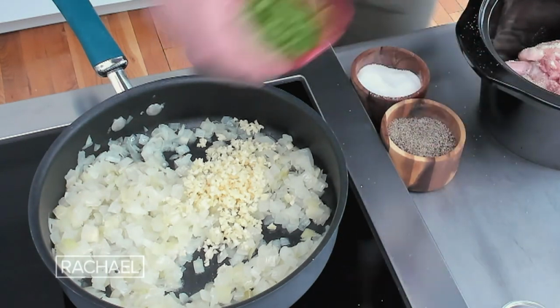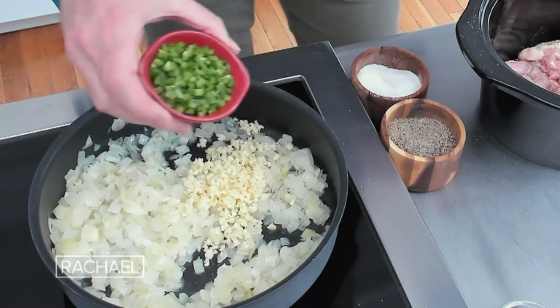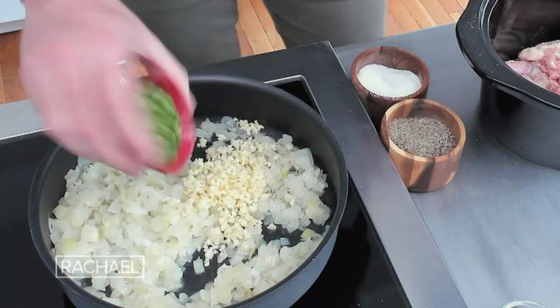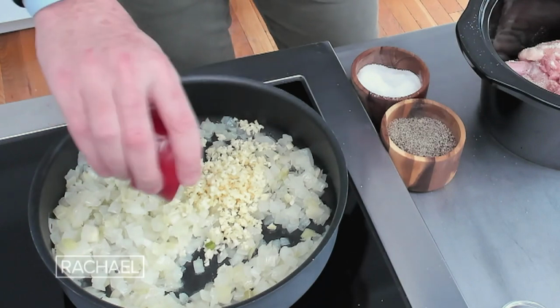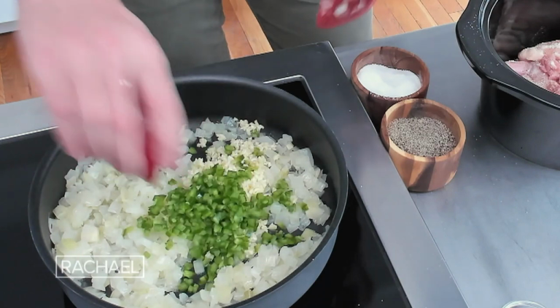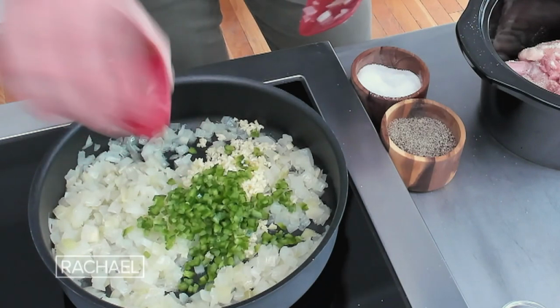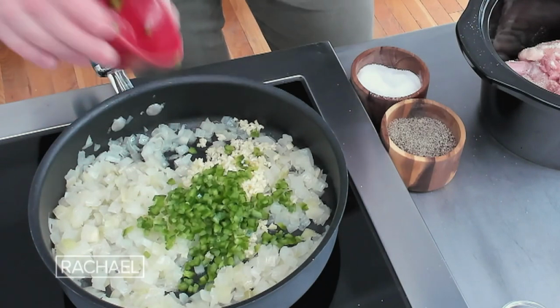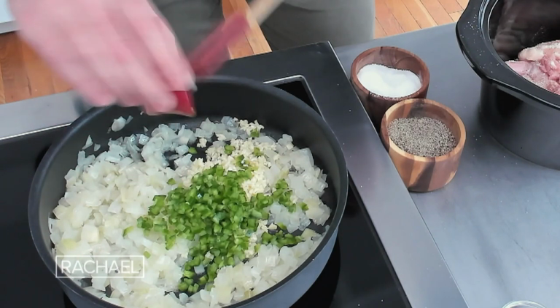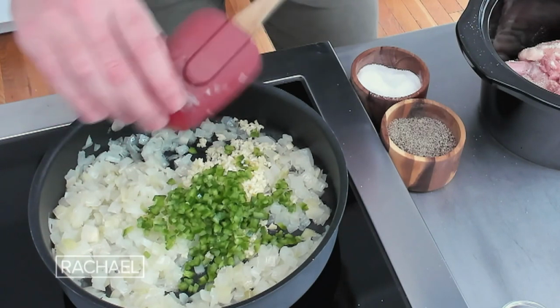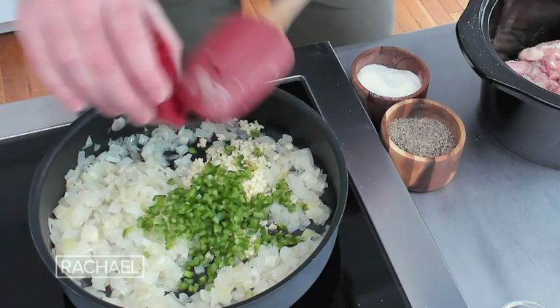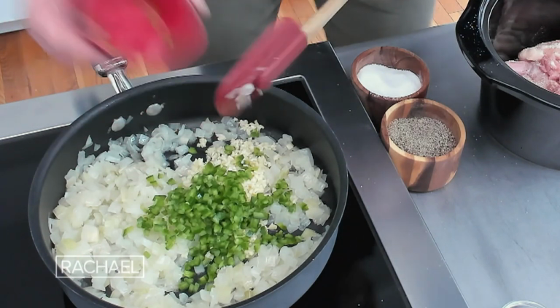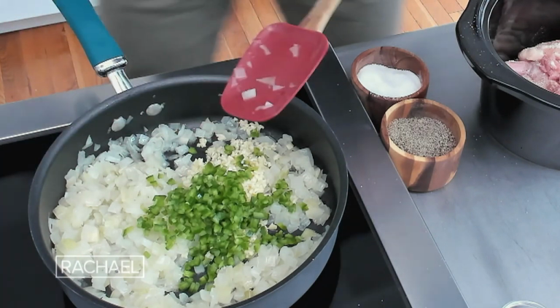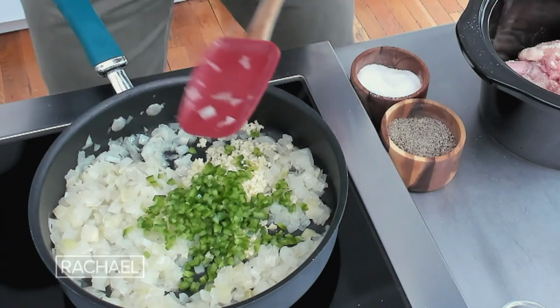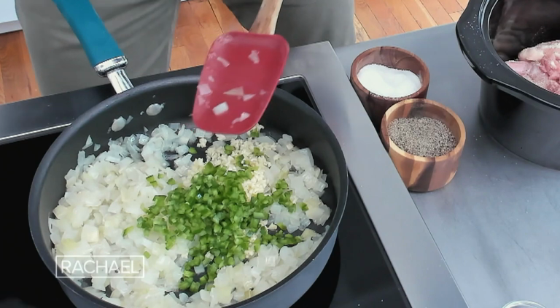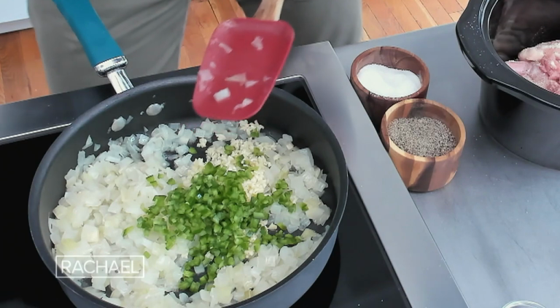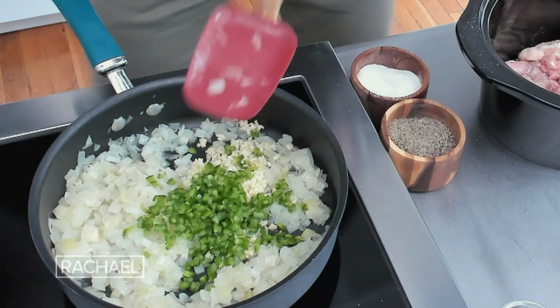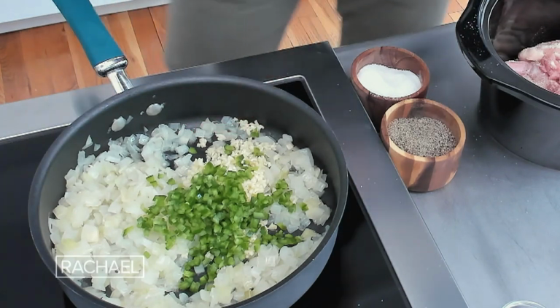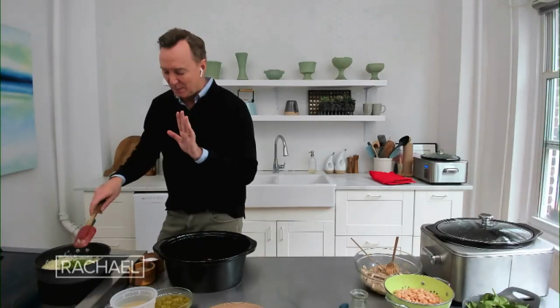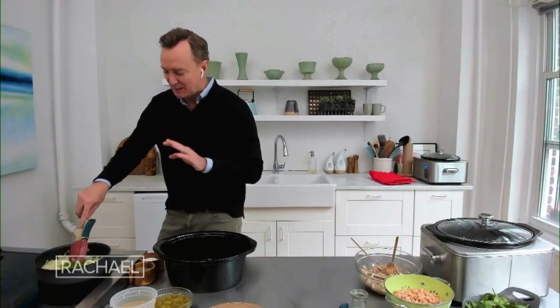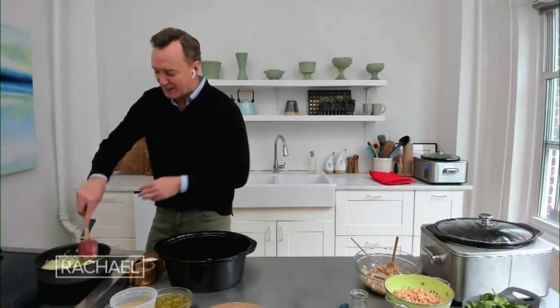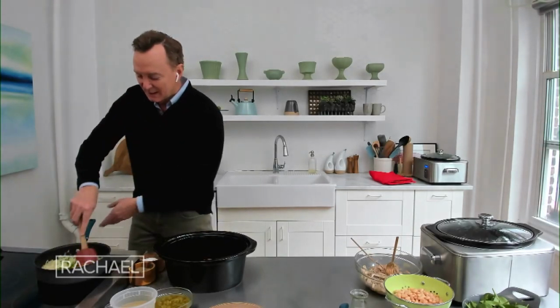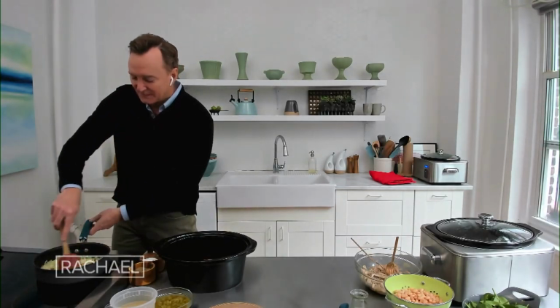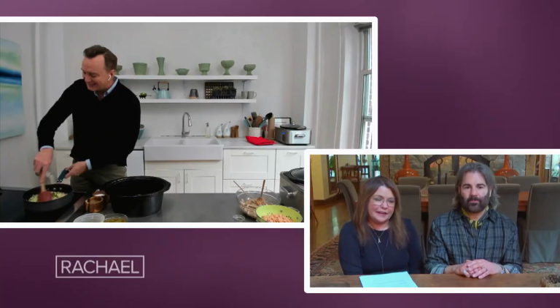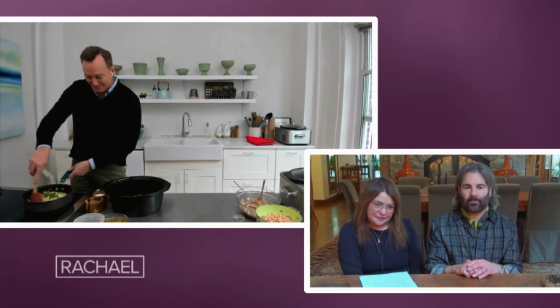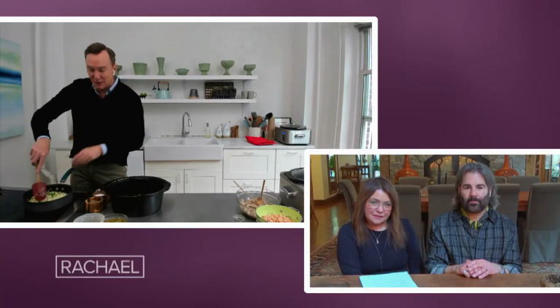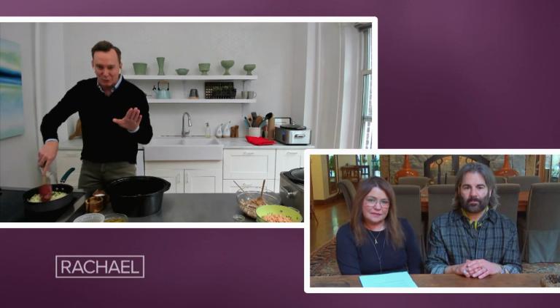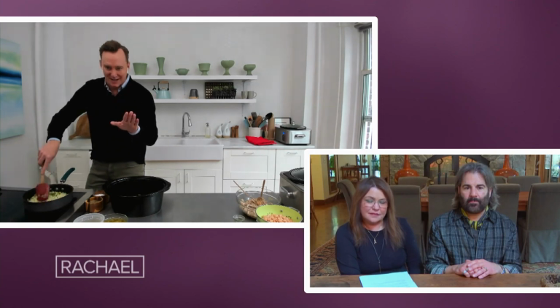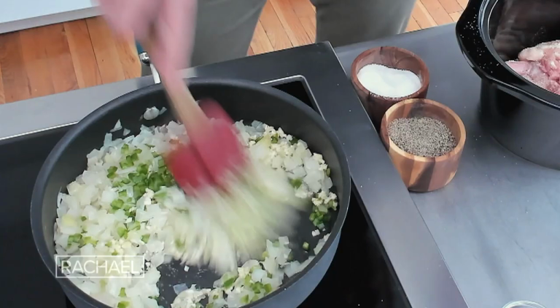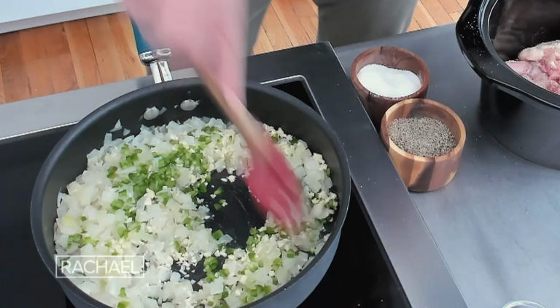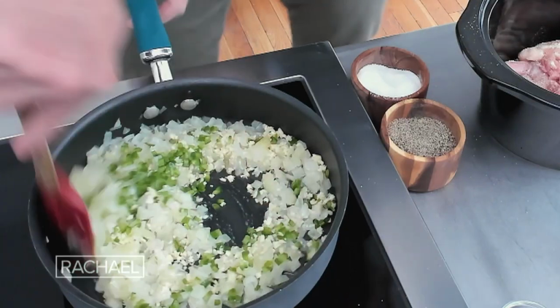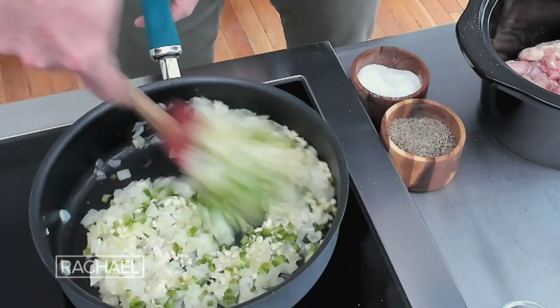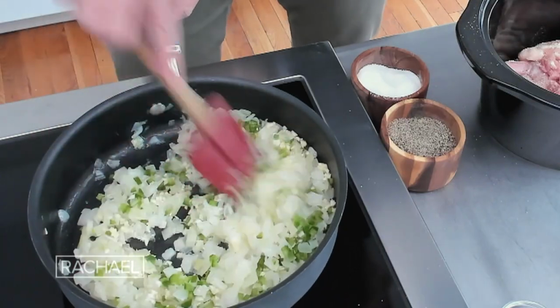One jalapeño, chopped. I have removed the seeds and the pith, just so it's not too spicy. I'm a little bit wimpy when it comes to spice, so I dial it back — because you can always add more at the end. You can always add chopped jalapeños when you're finished.